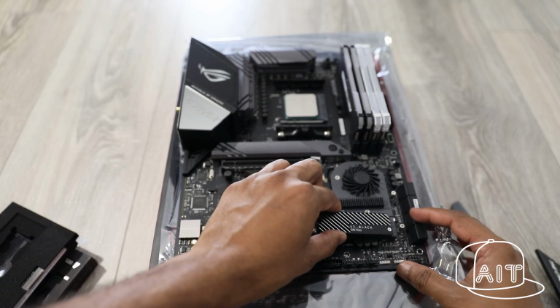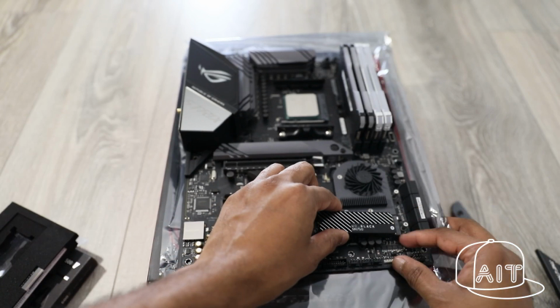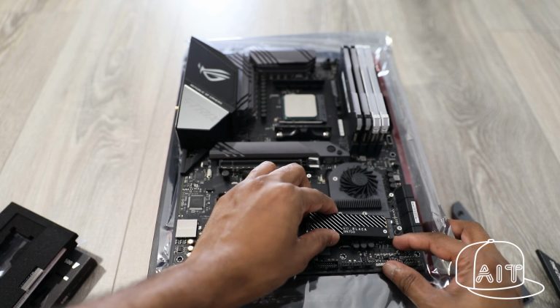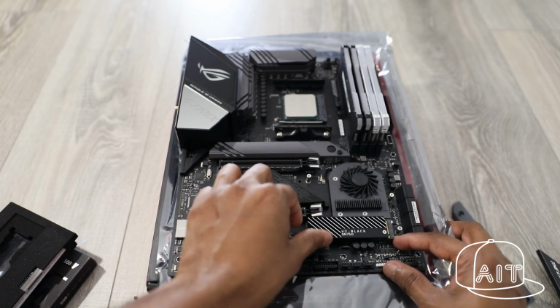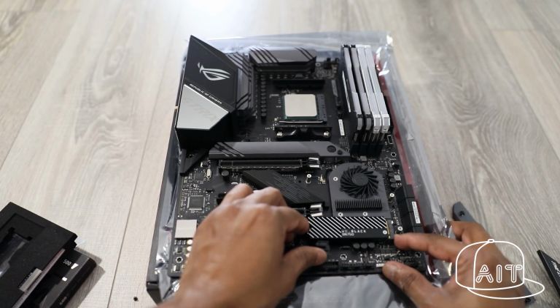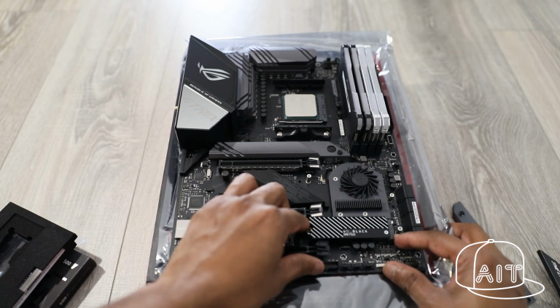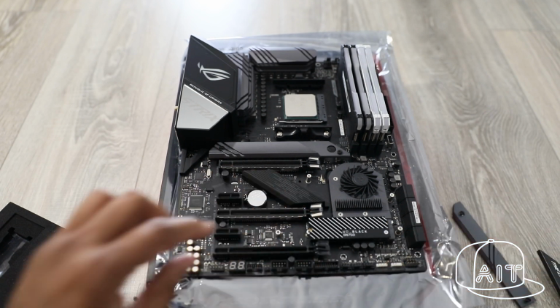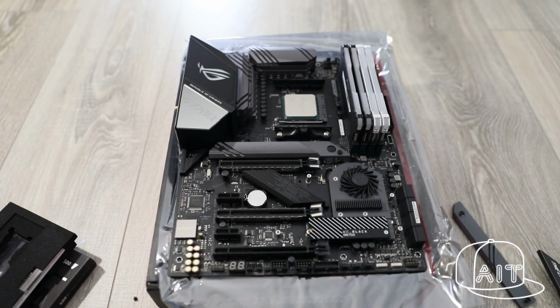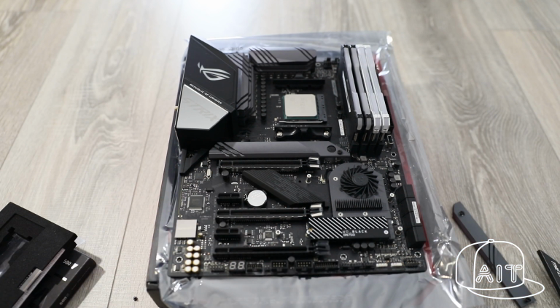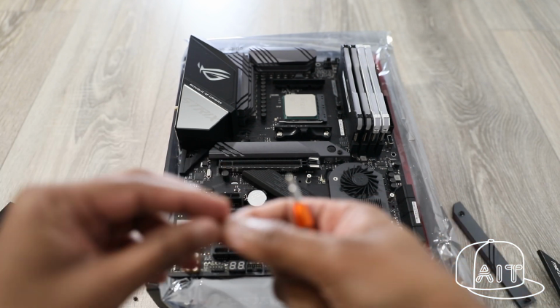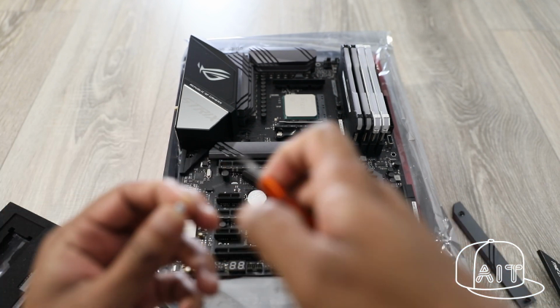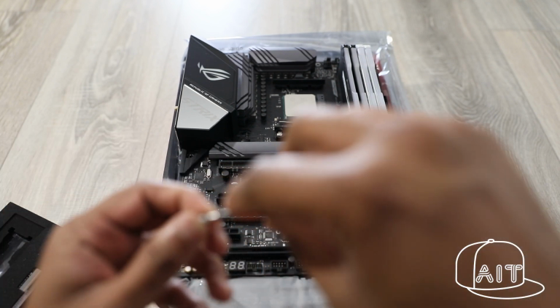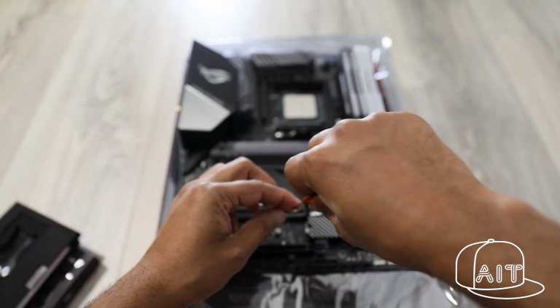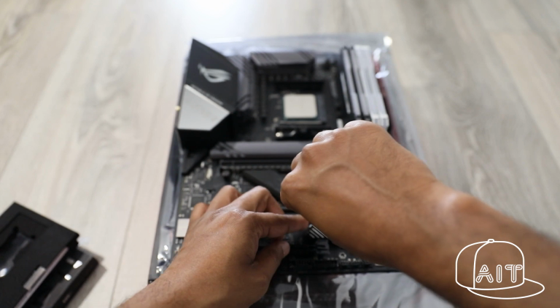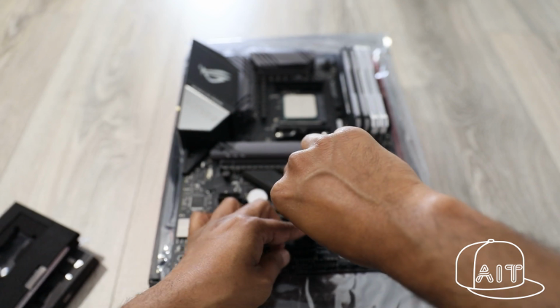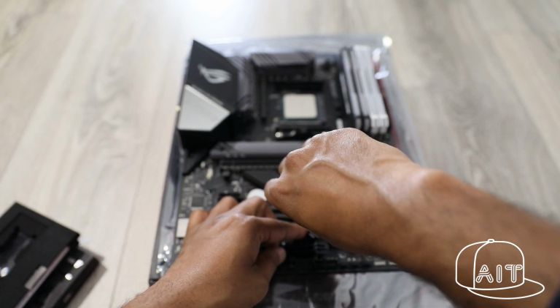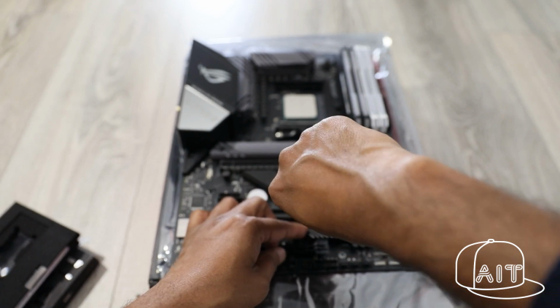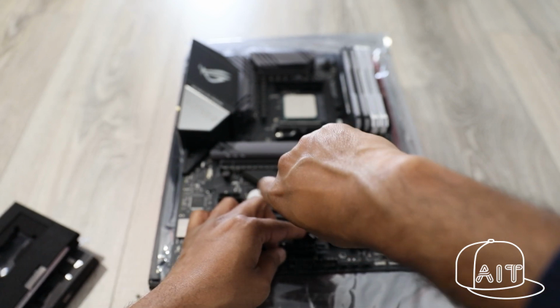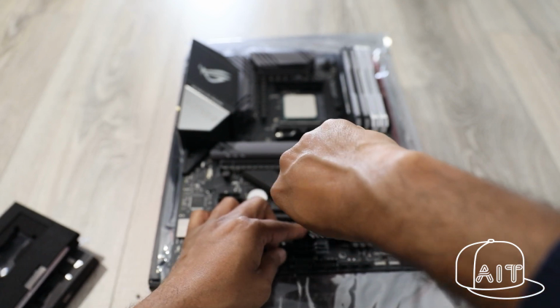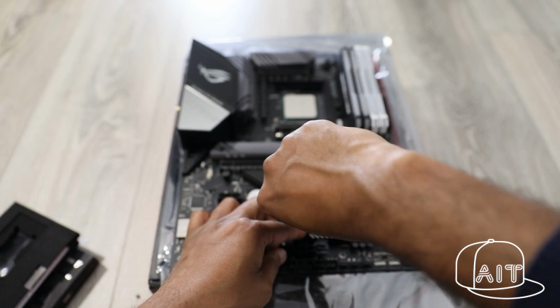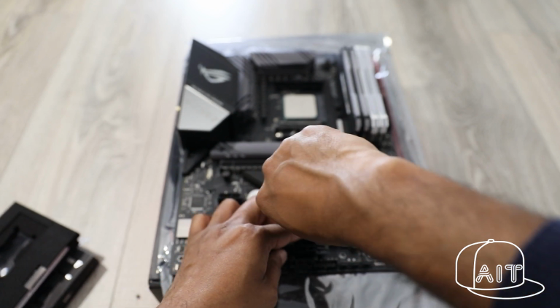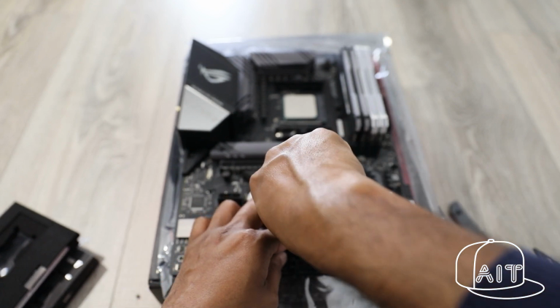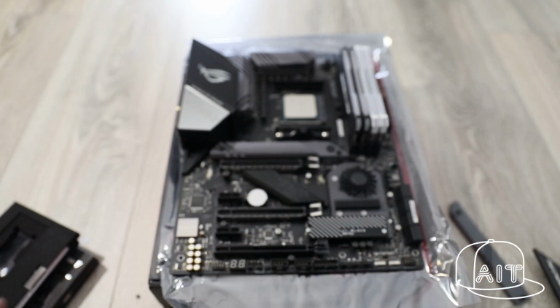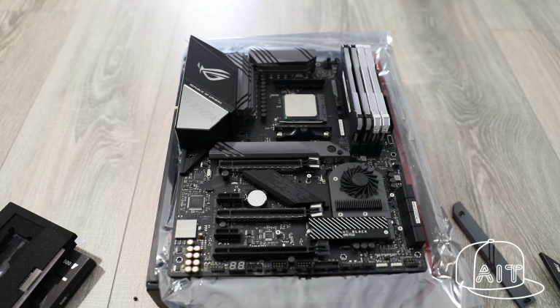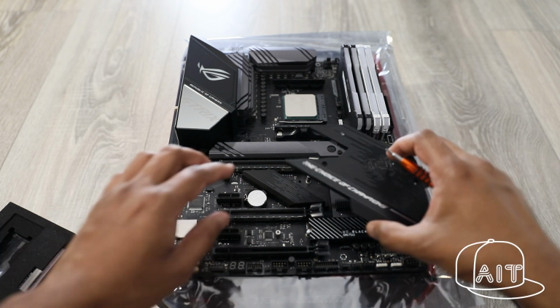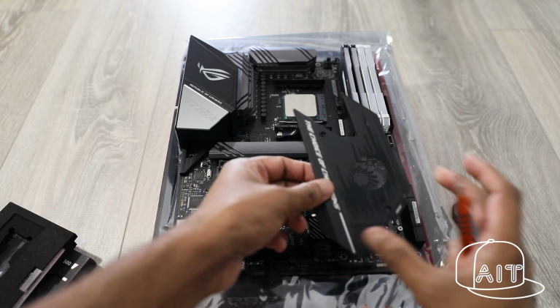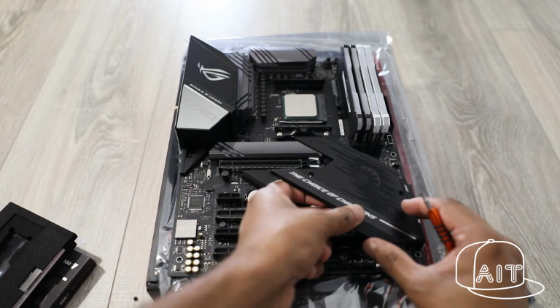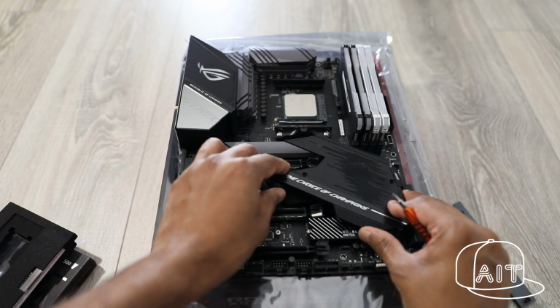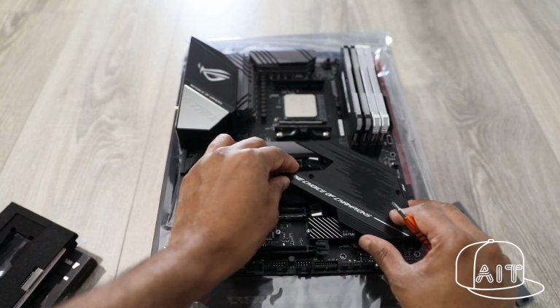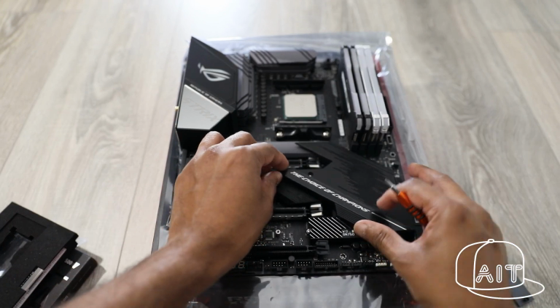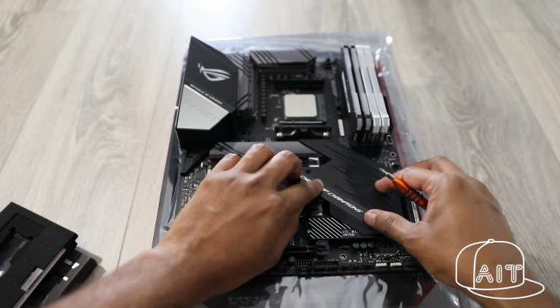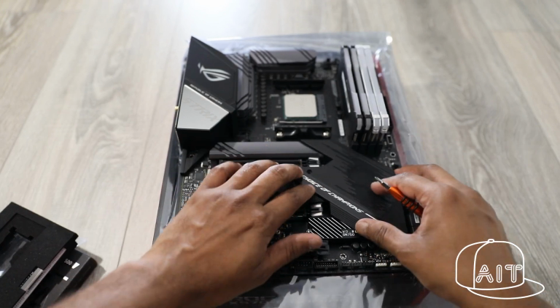Now, place the SSD drive into the NVMe slot and secure it with the provided screw. Once finished, reinstall the motherboard shield and secure it with the screws.